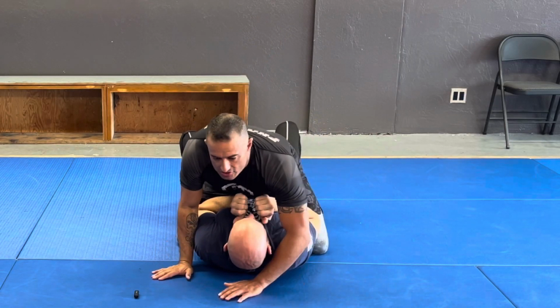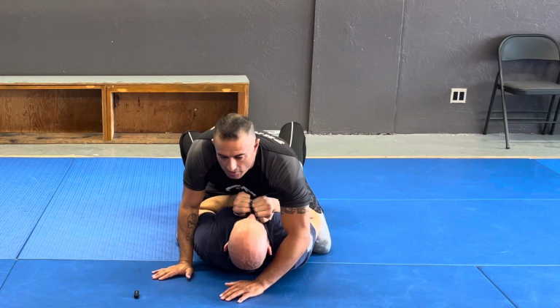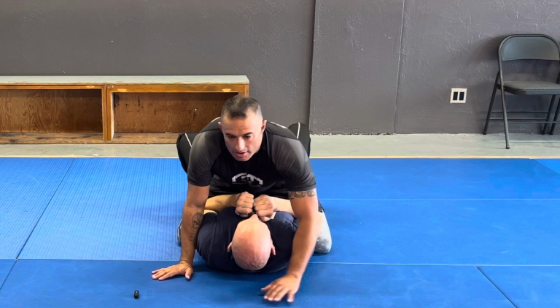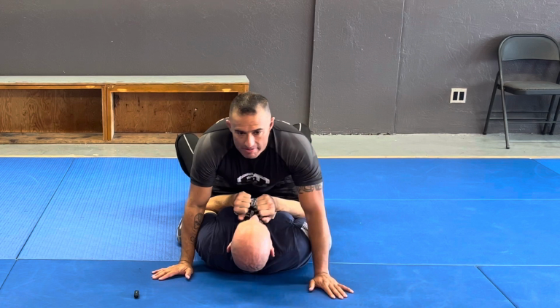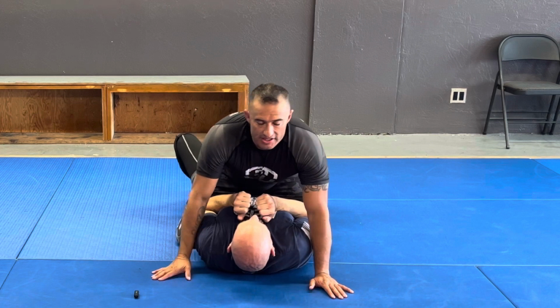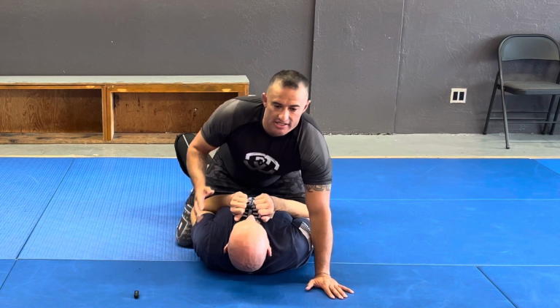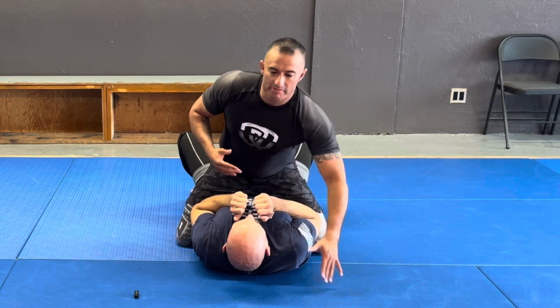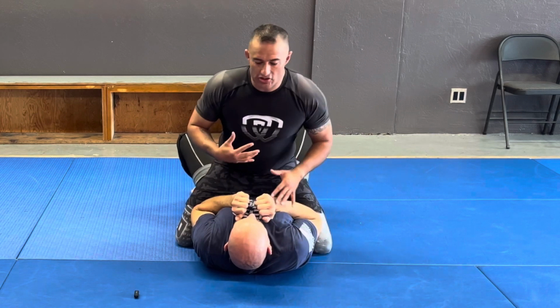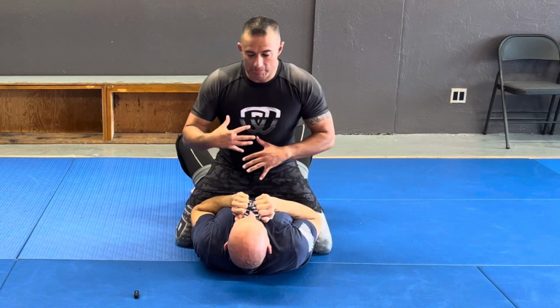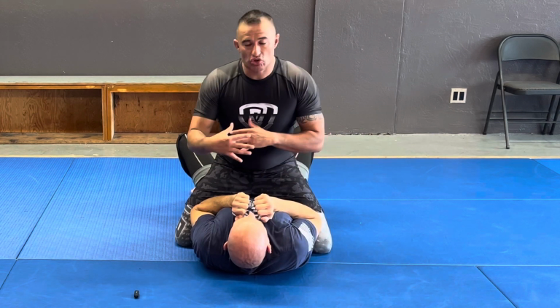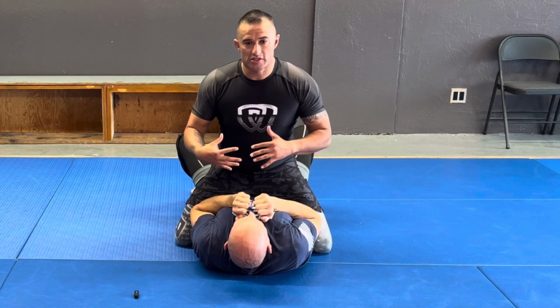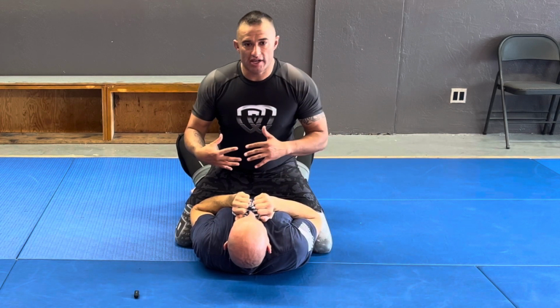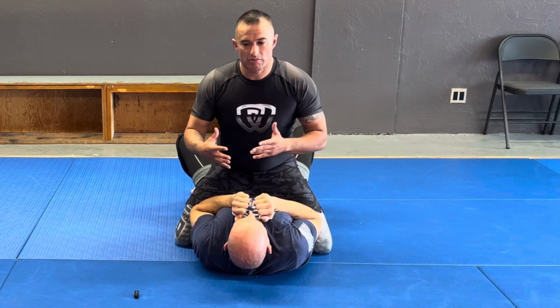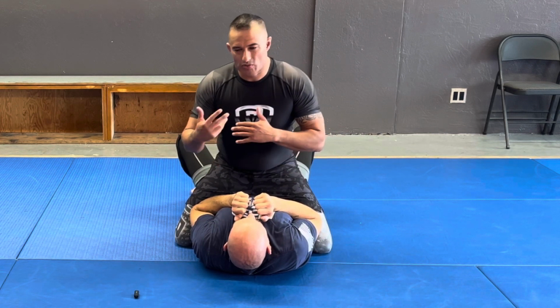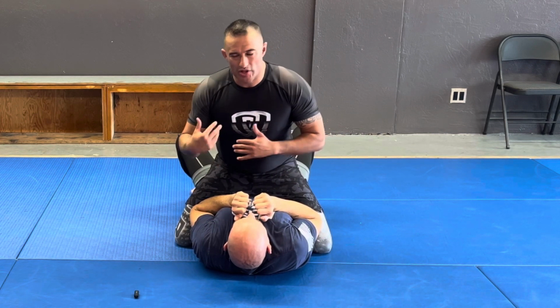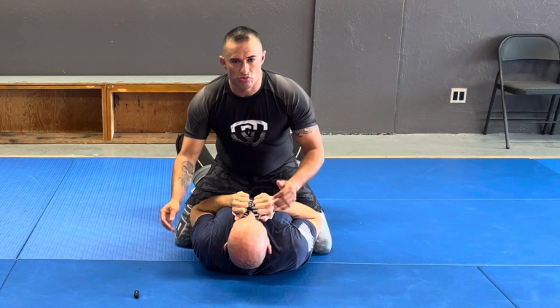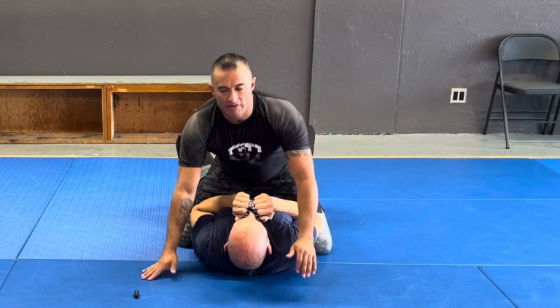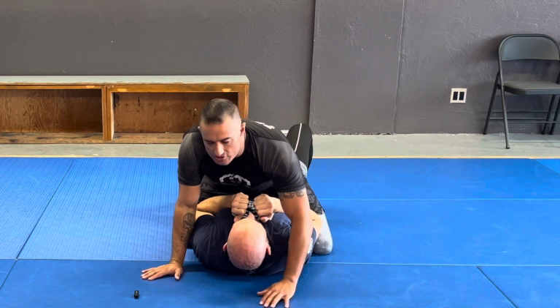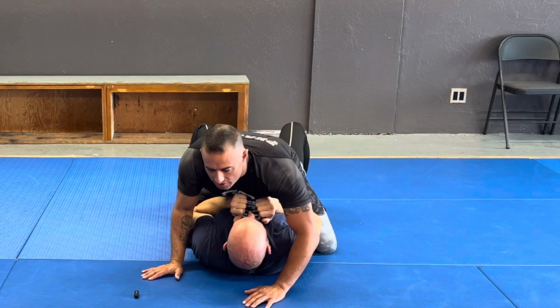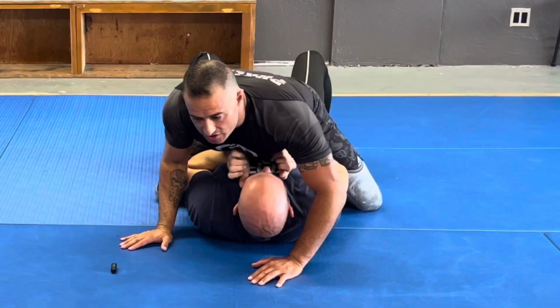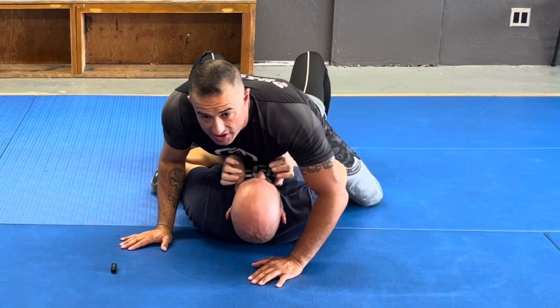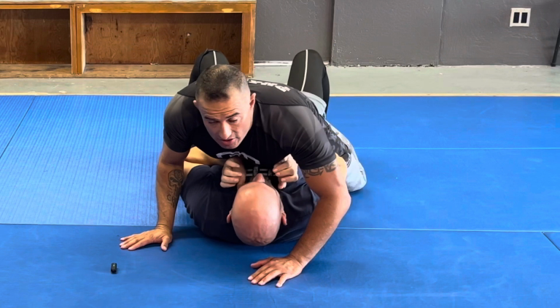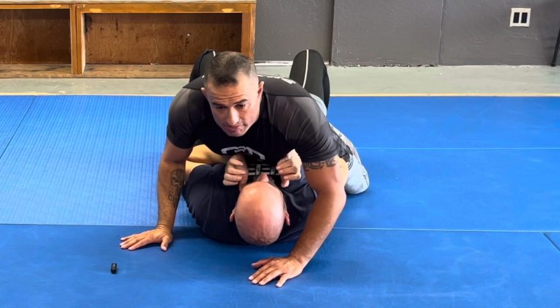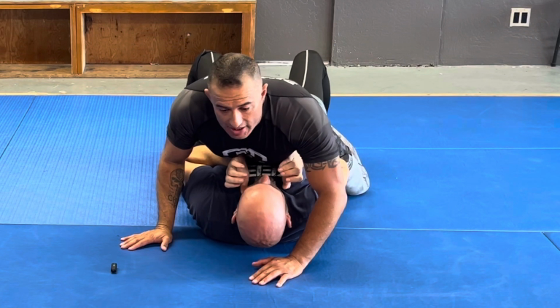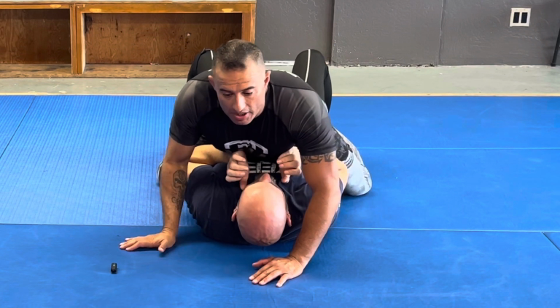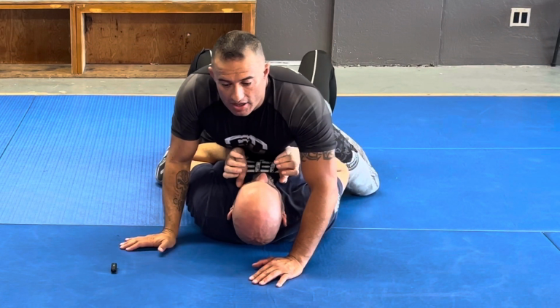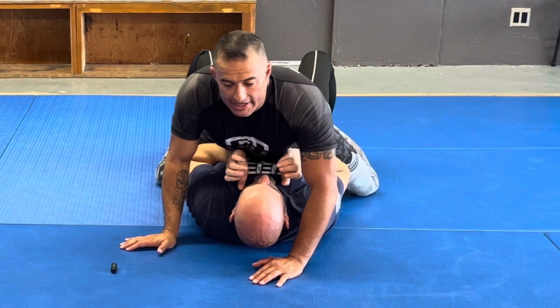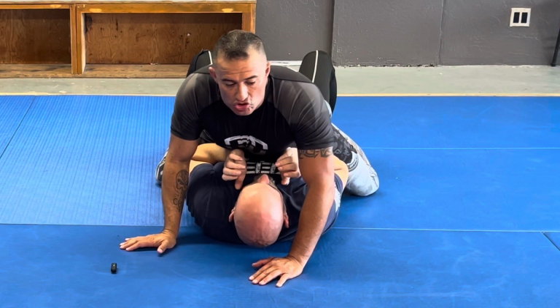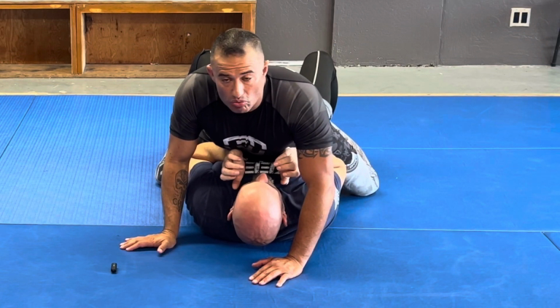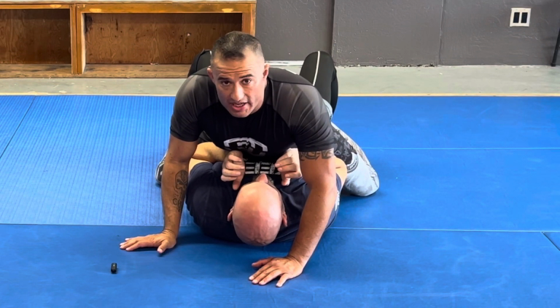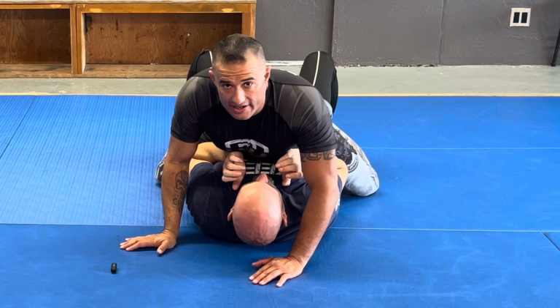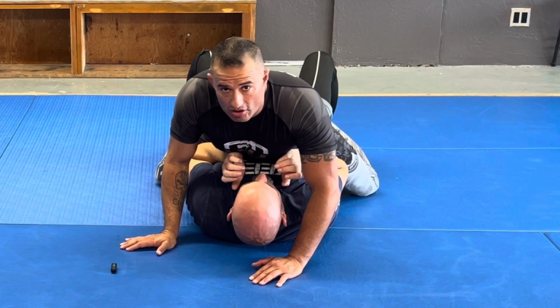My main thing is I need to make sure that I'm controlling his body — whether it's grapevines with his feet or something like that — but I need to control one head and an arm.